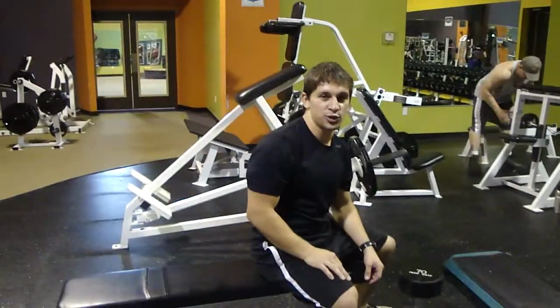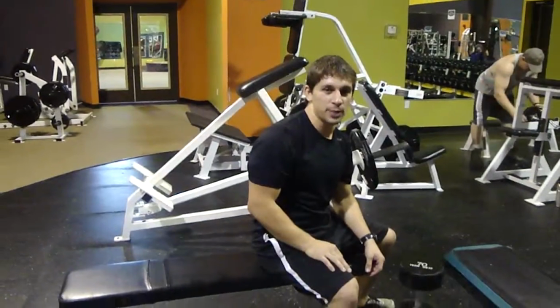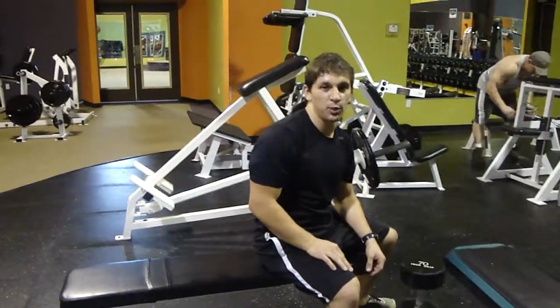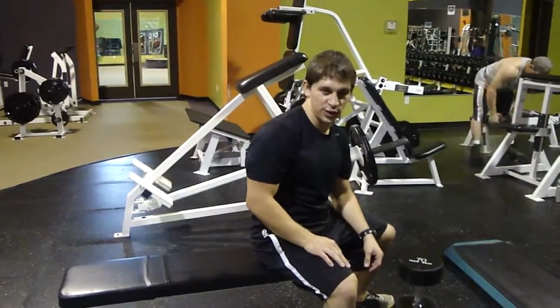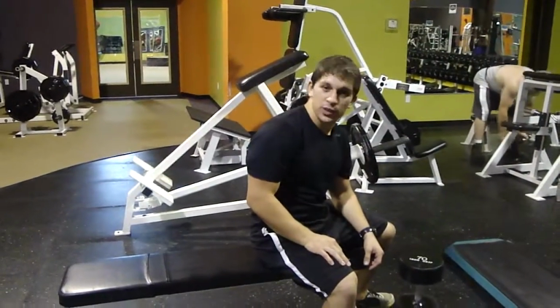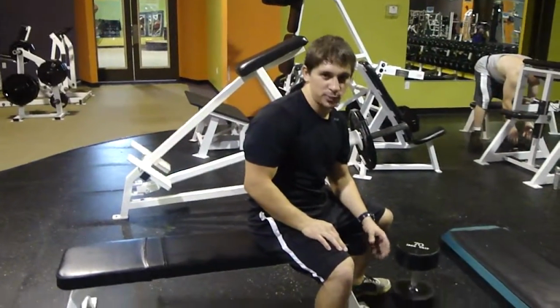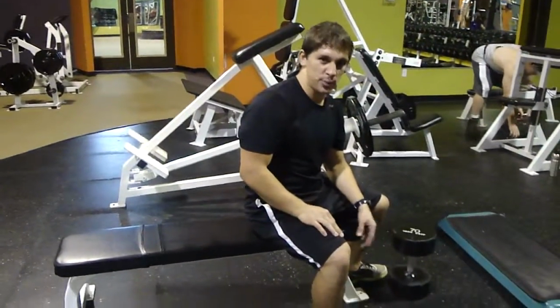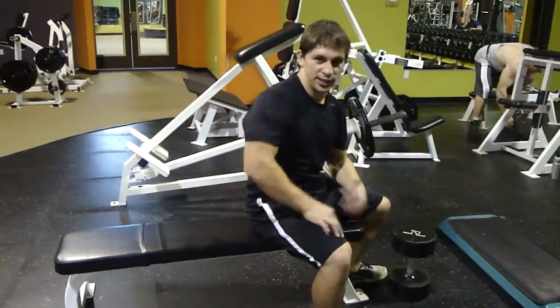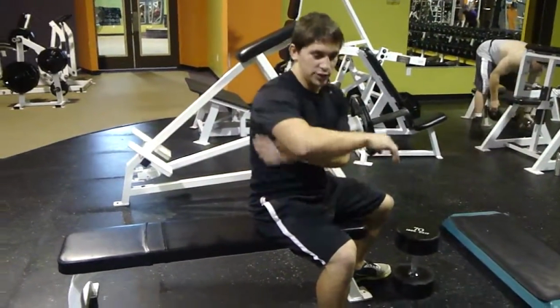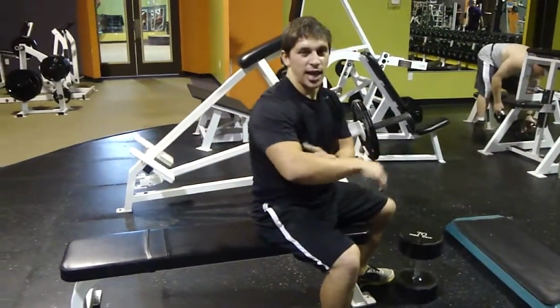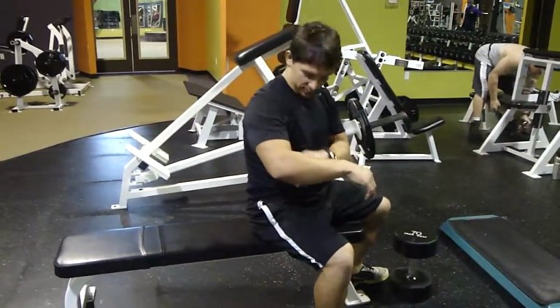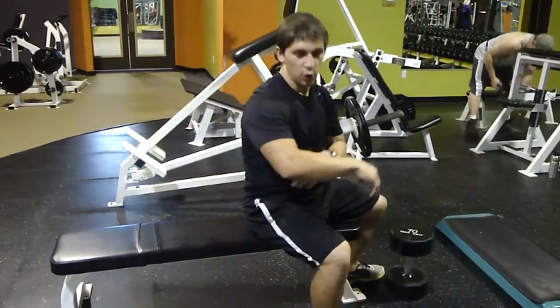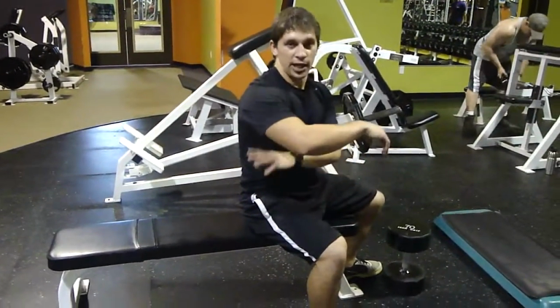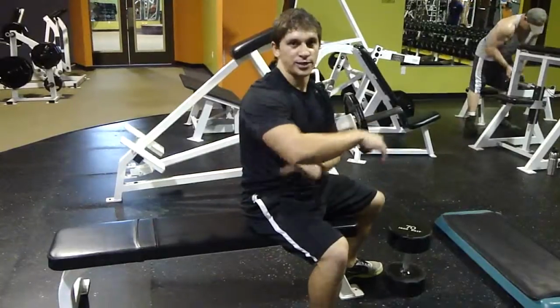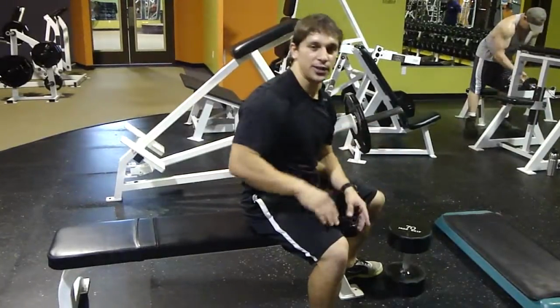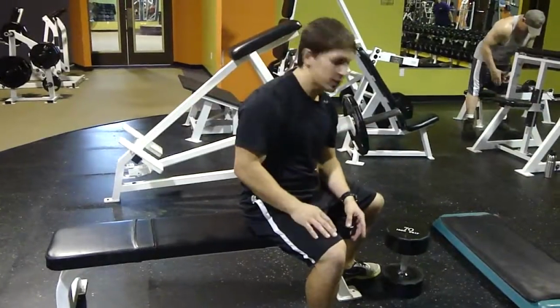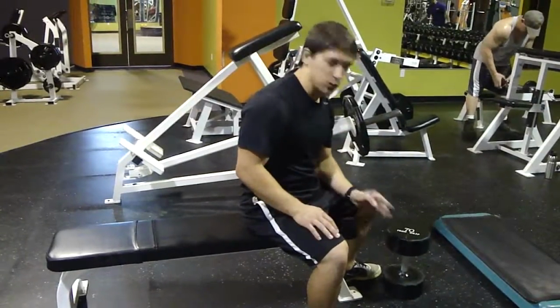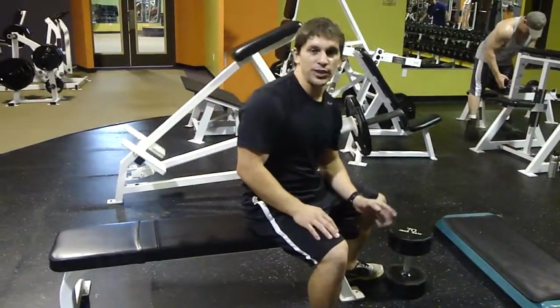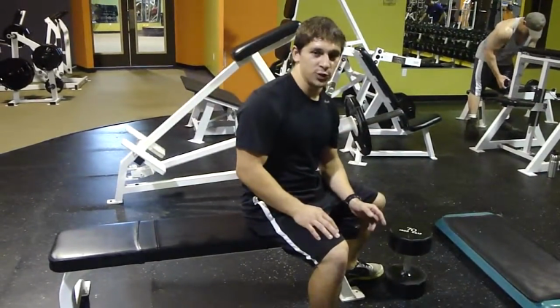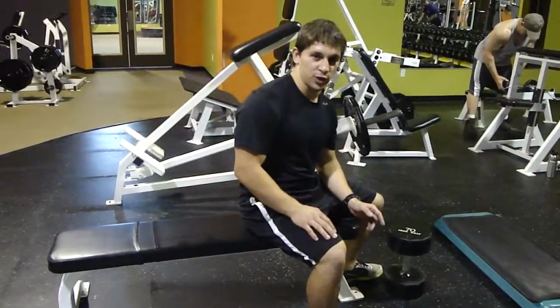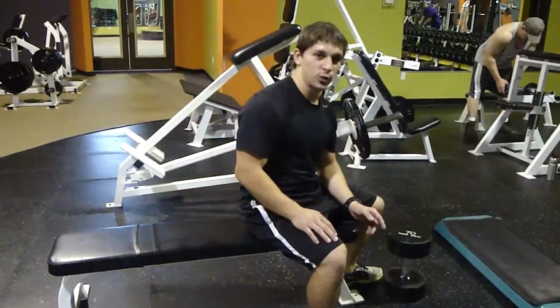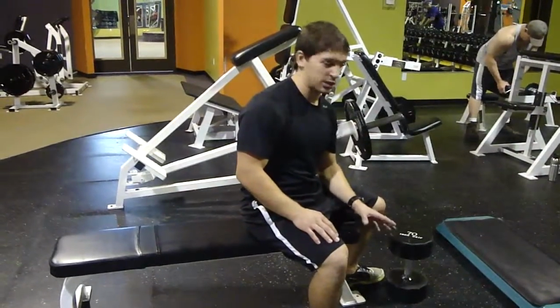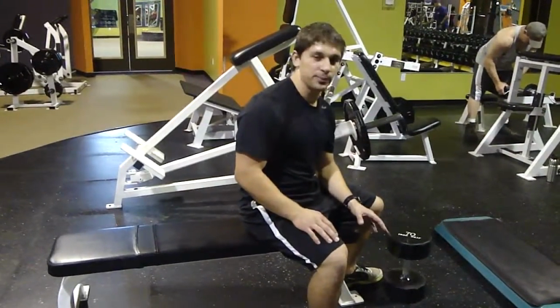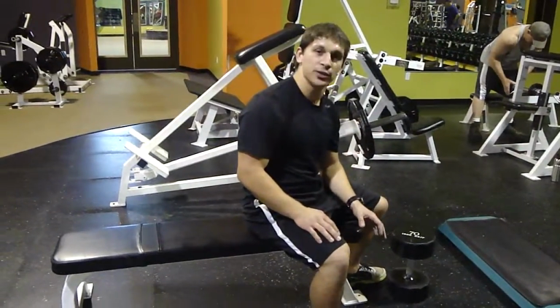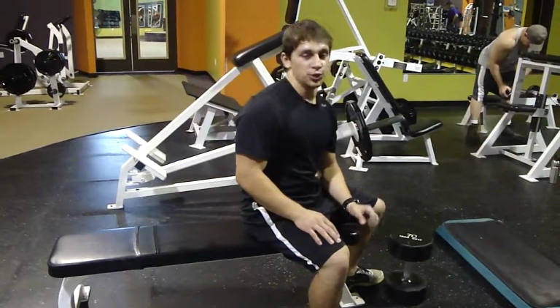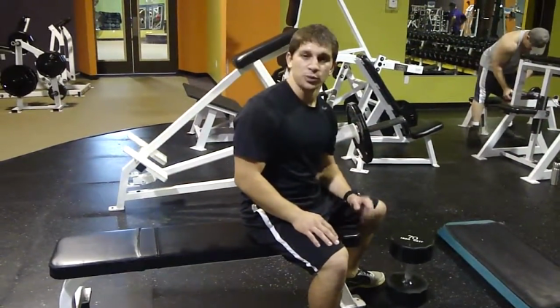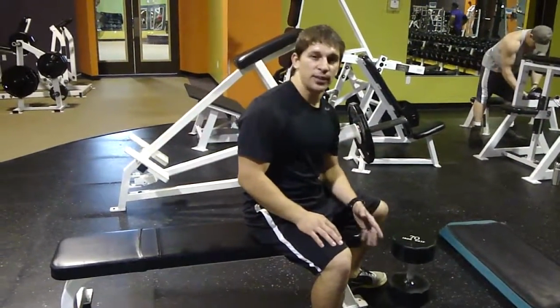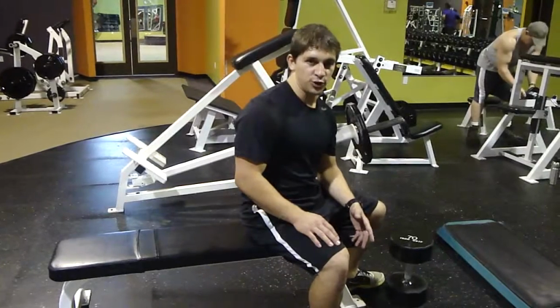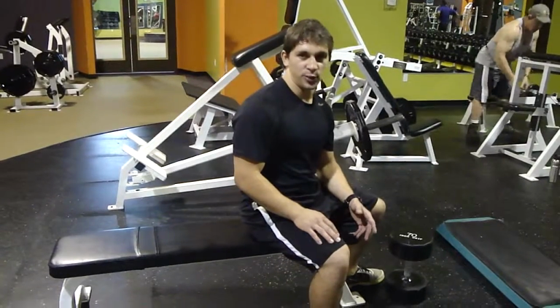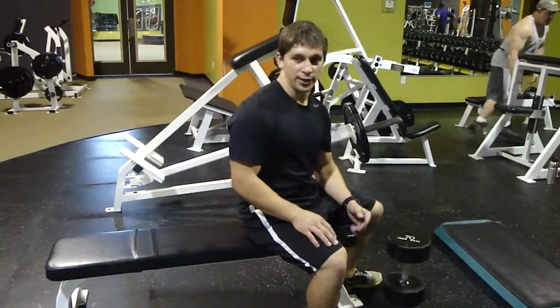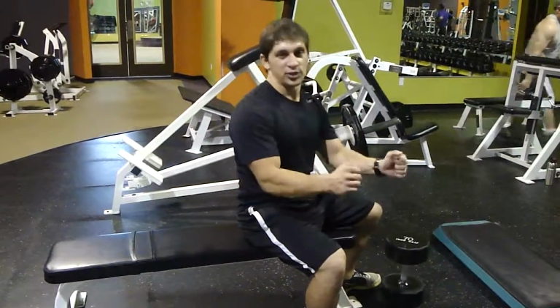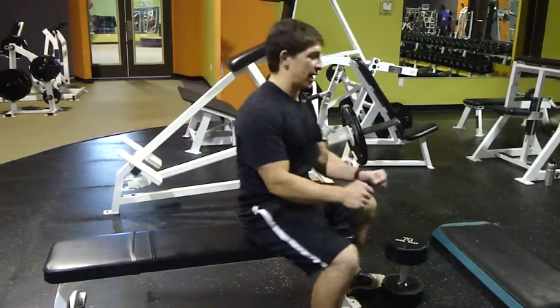We're going to do a dumbbell pullover here. It works a good bit of the body — targets the lats, you can get a little lower back and the tricep in there. There are a few different ways to do this. We're going to do it with a single dumbbell, but you can do it with a barbell or with dumbbells in each hand.